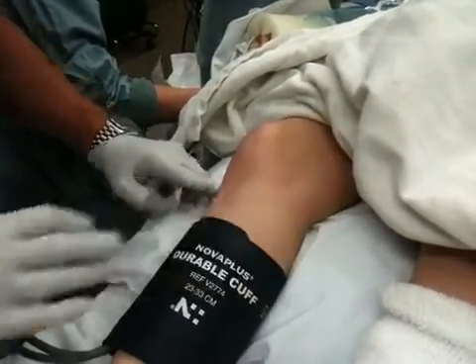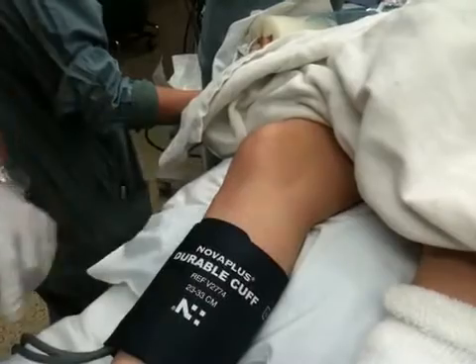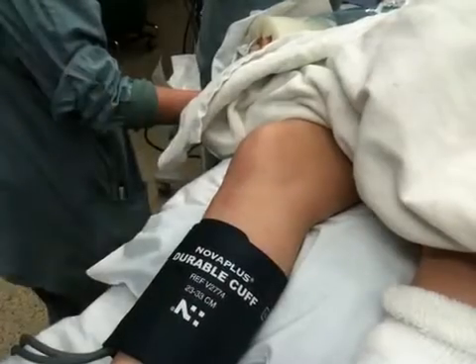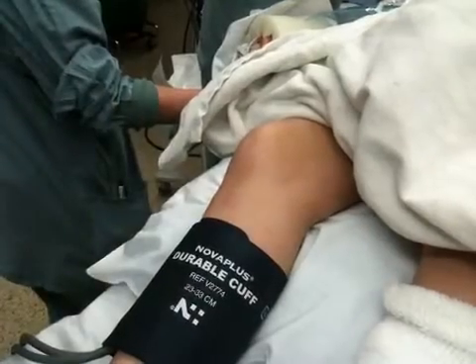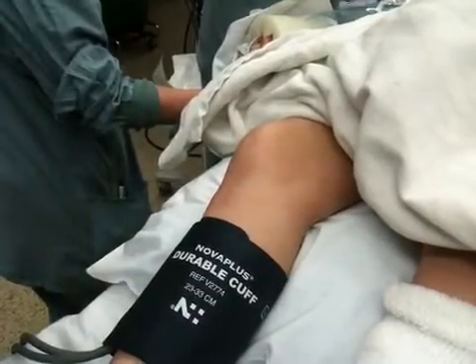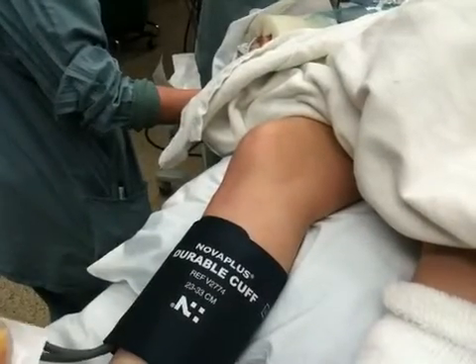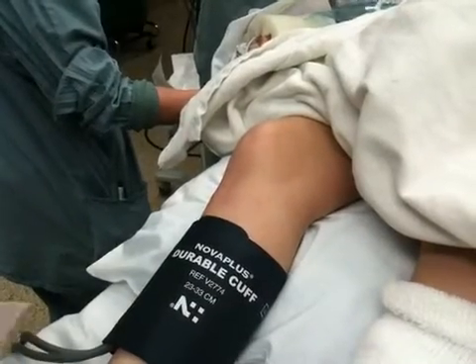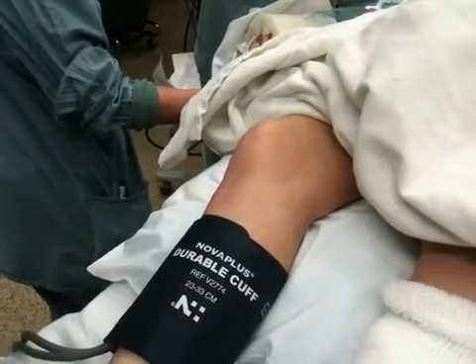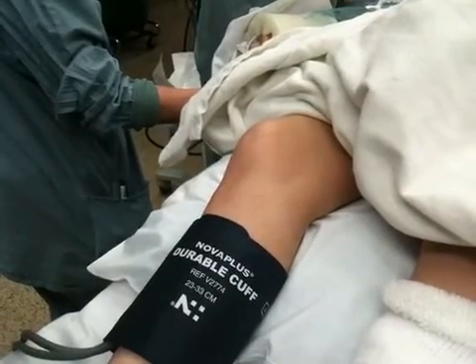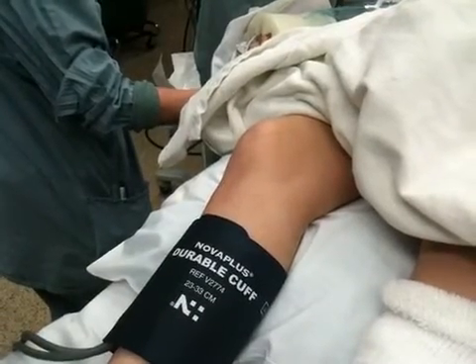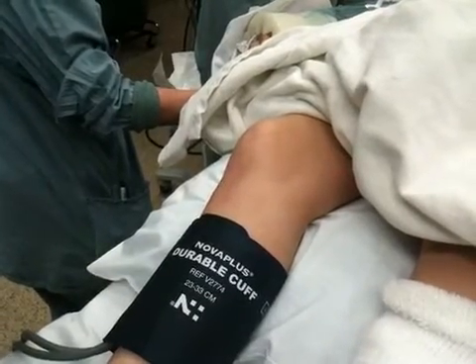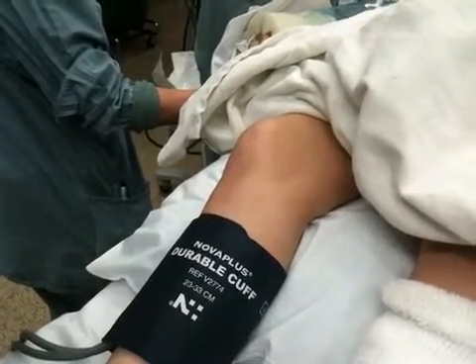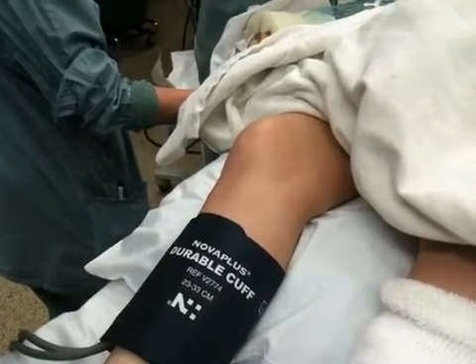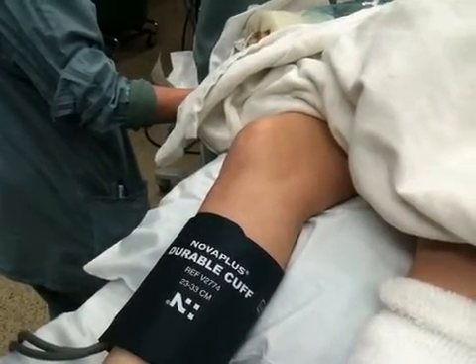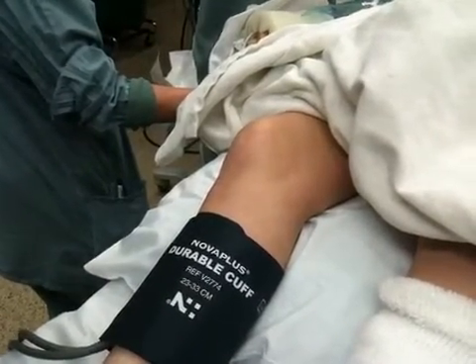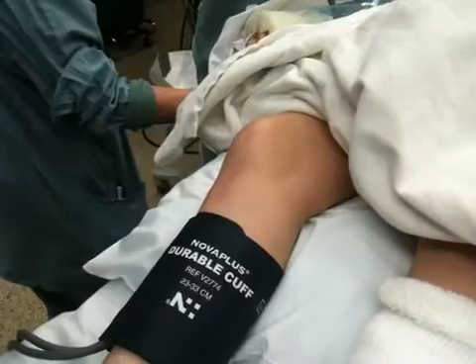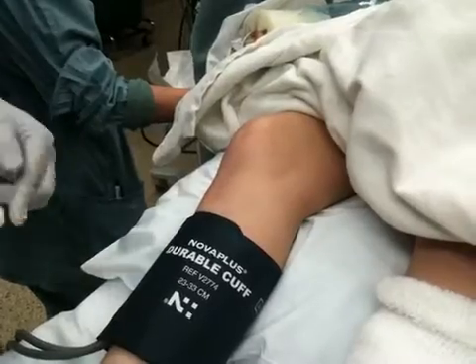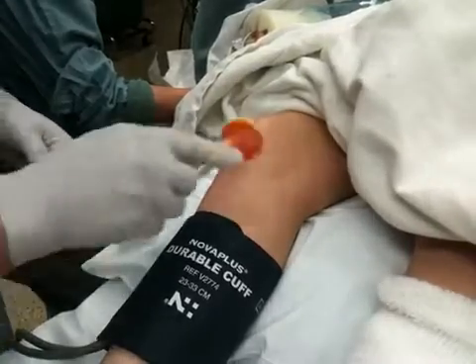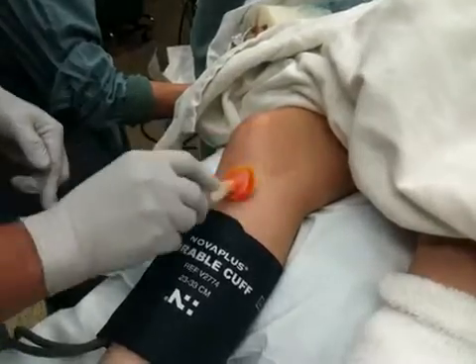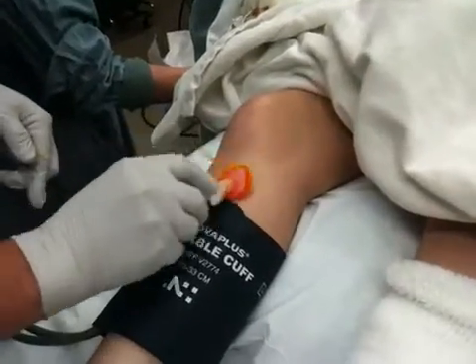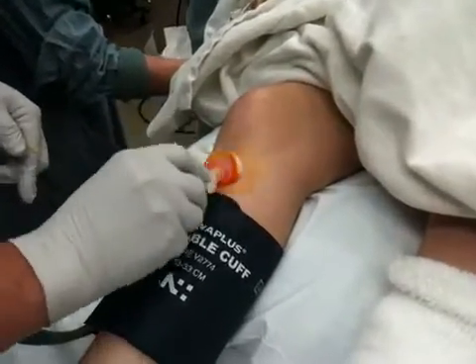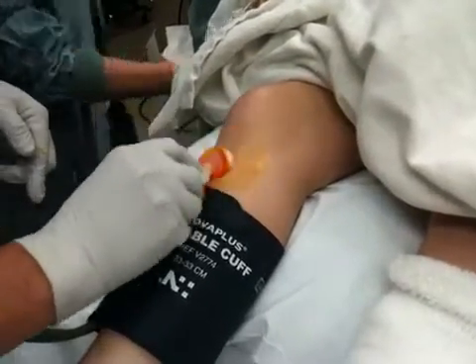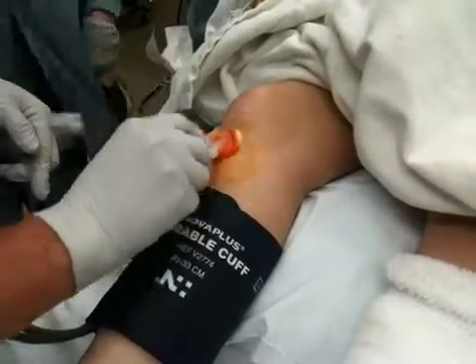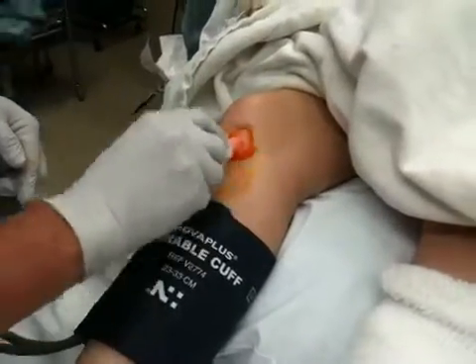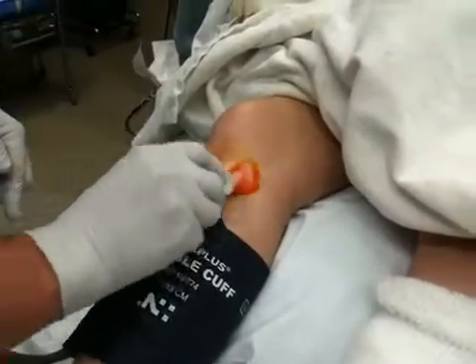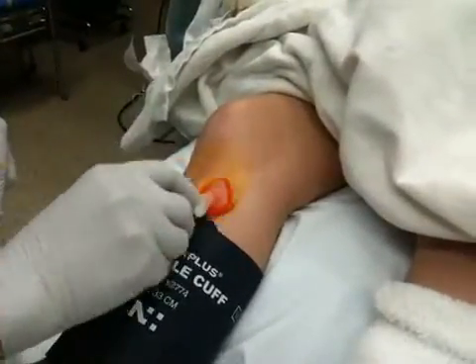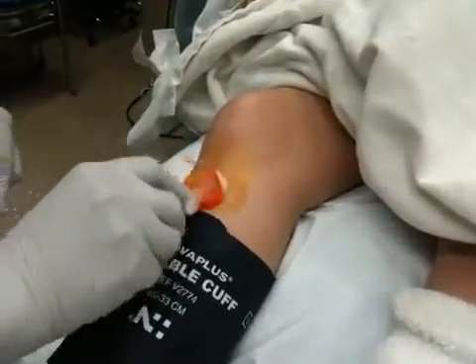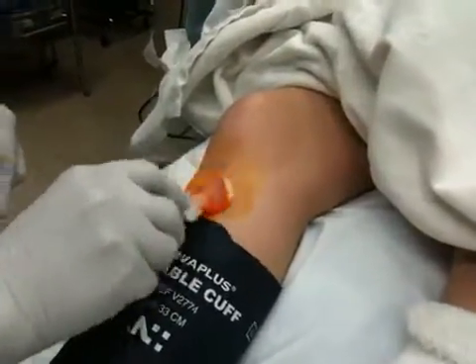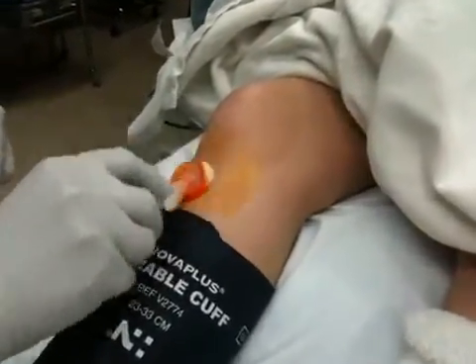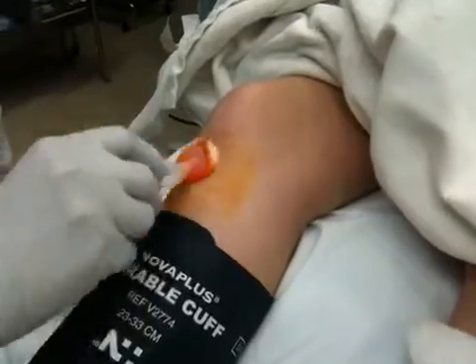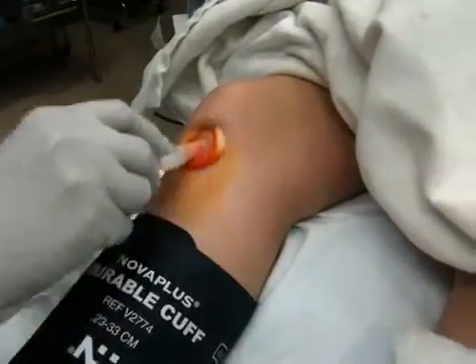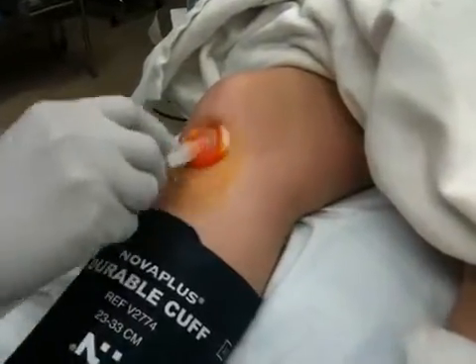So you guys are good with that for now. This will probably be for later. We use a standard chlorhexidine prep like we'd use for any line, any peripheral line.